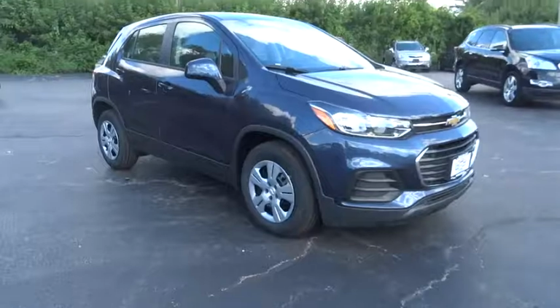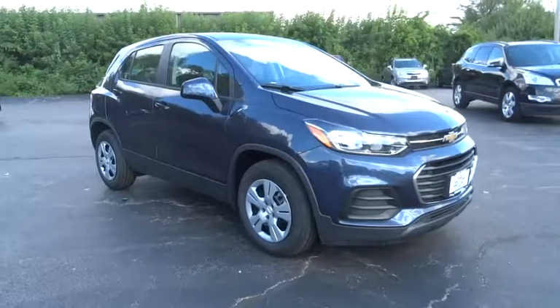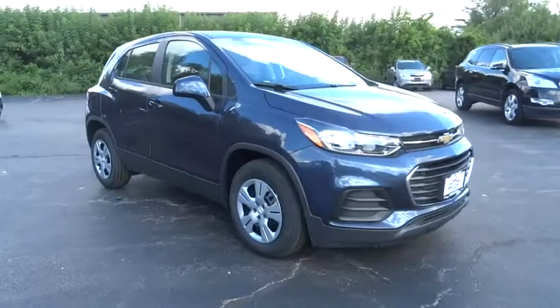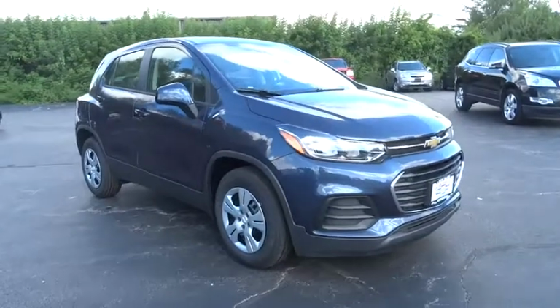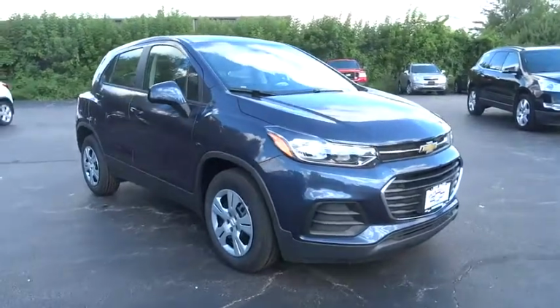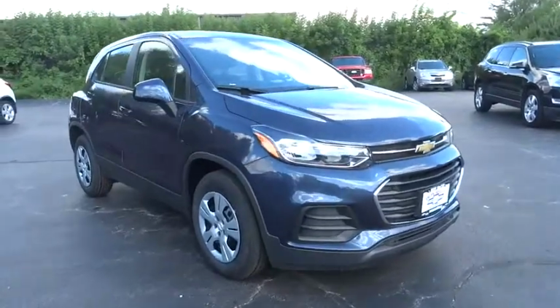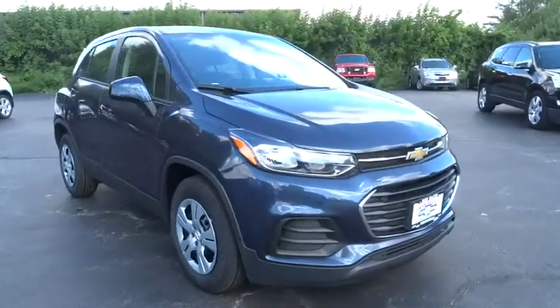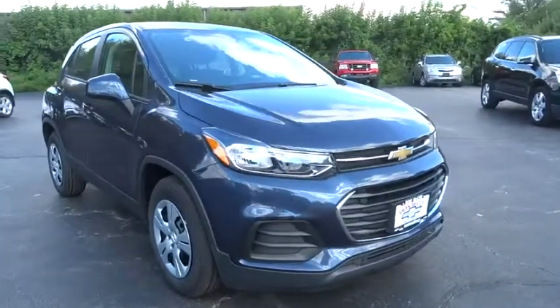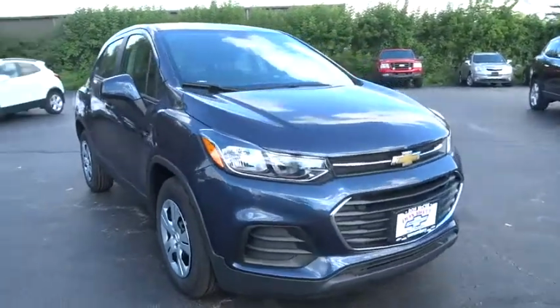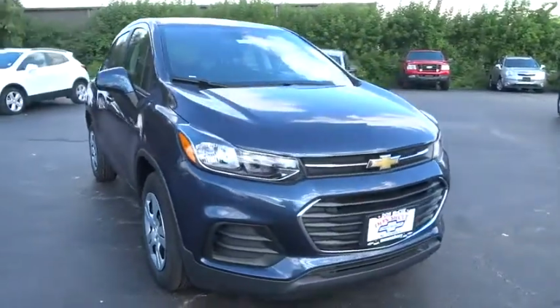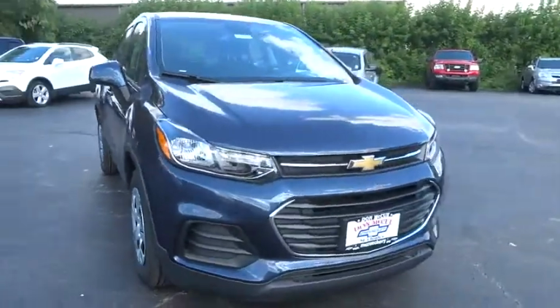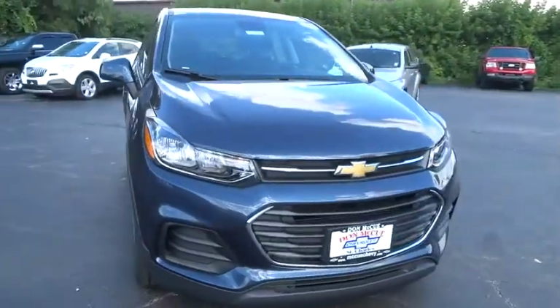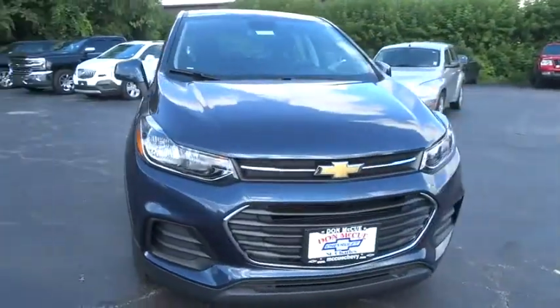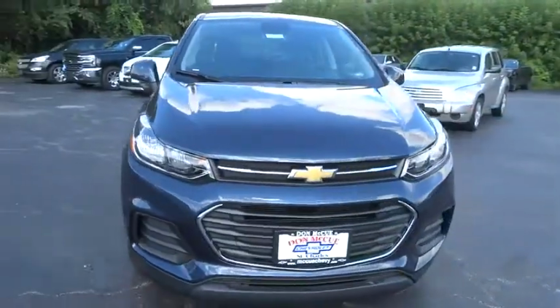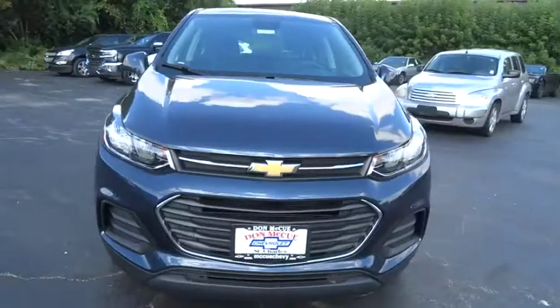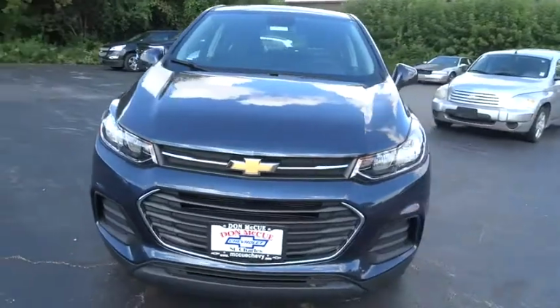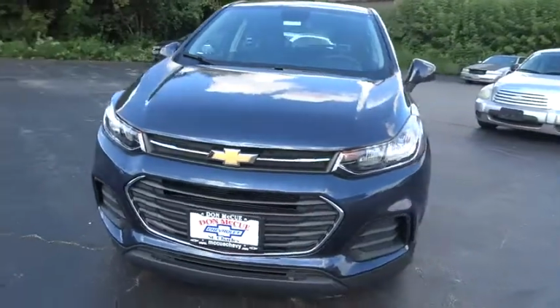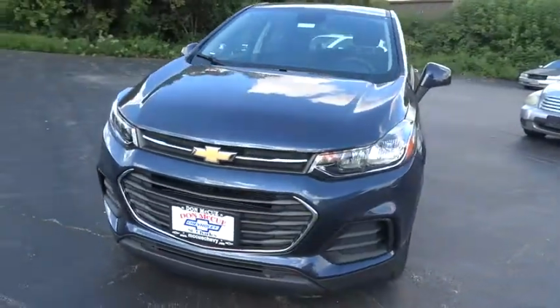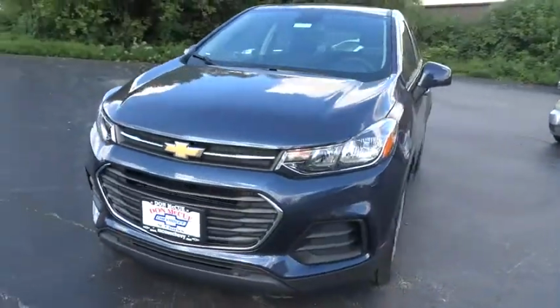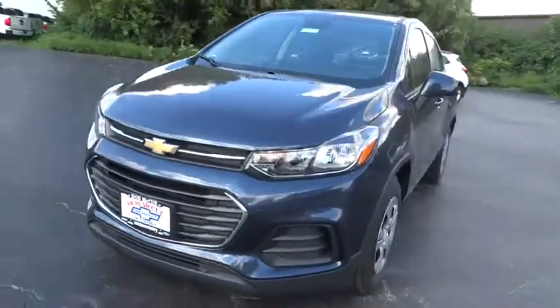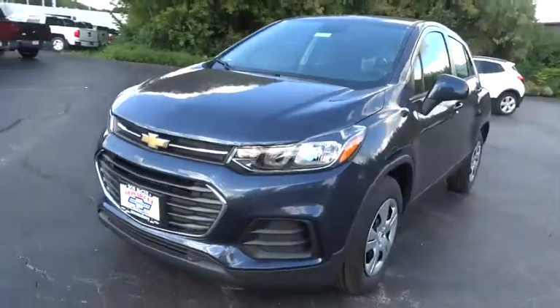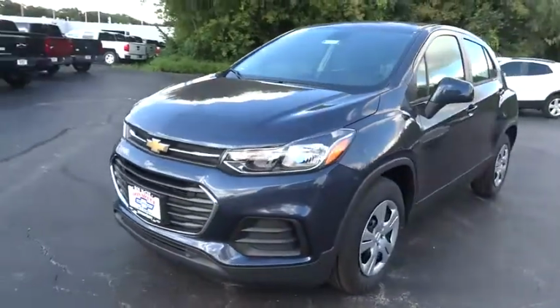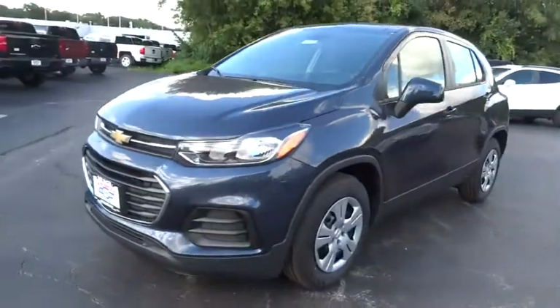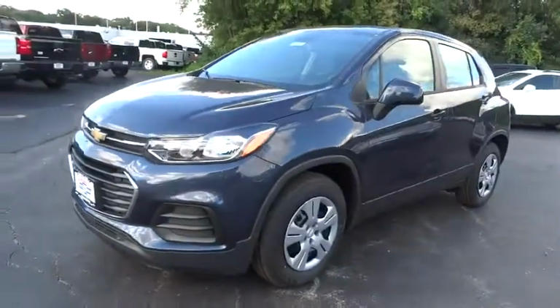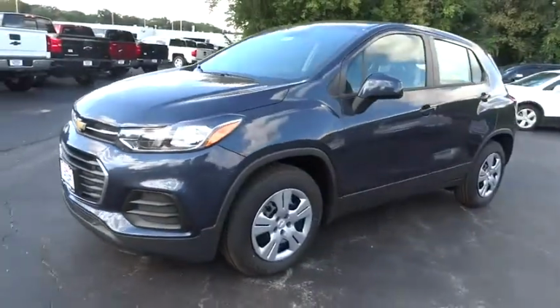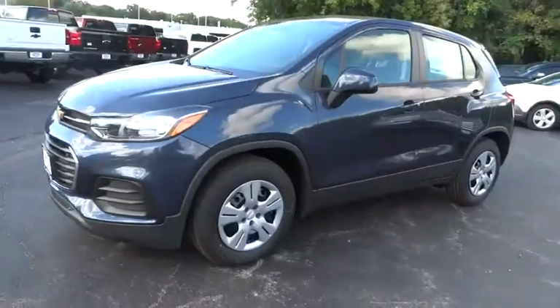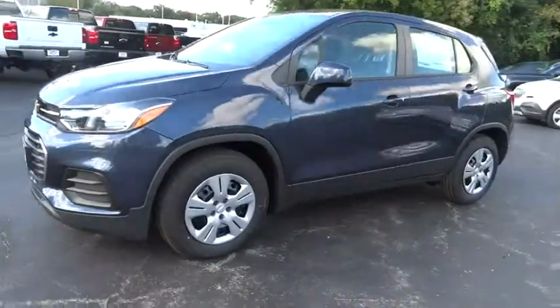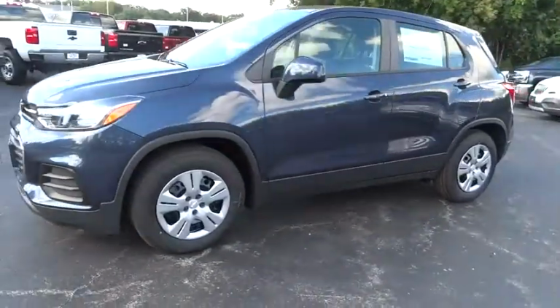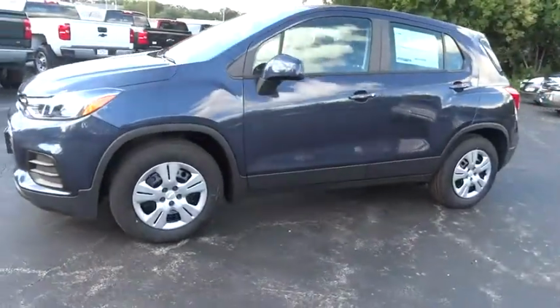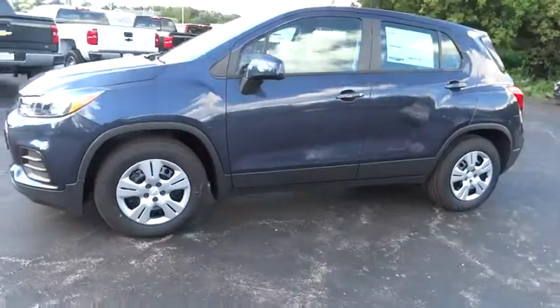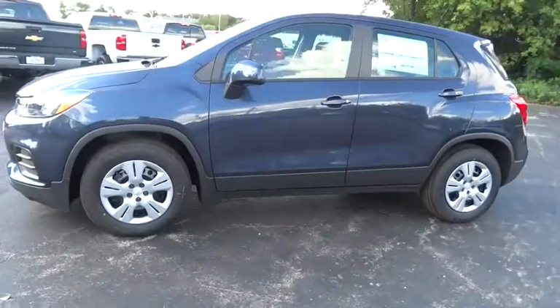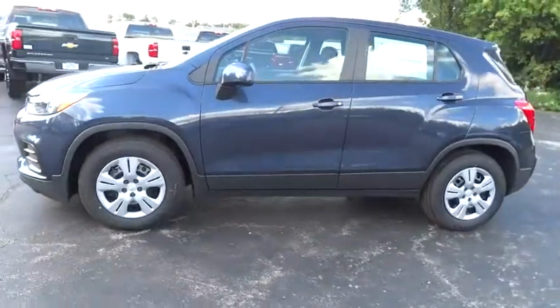2019 Chevrolet Trax. The Trax is tiny on the outside, but remarkably spacious within. It comes with a clean and modern interior. Here are some of this vehicle's great options.